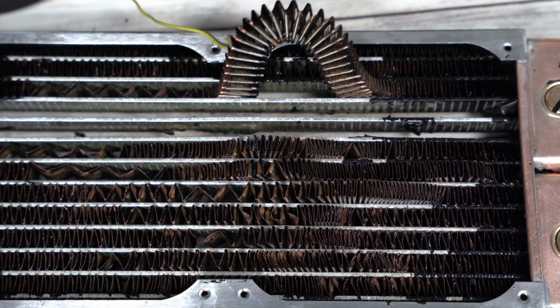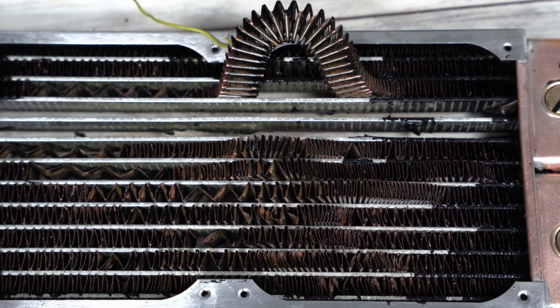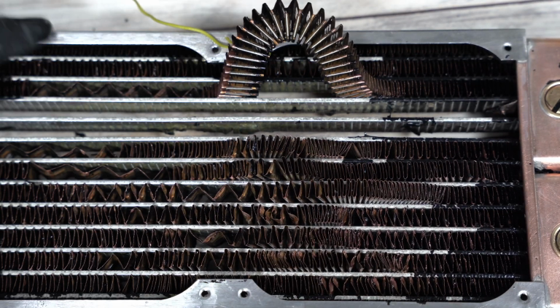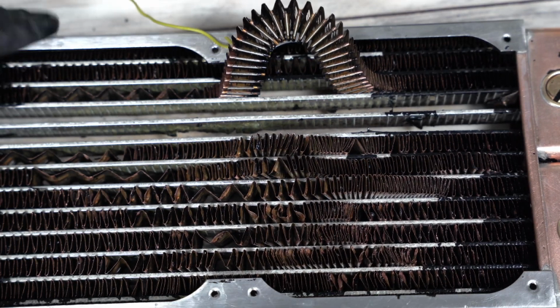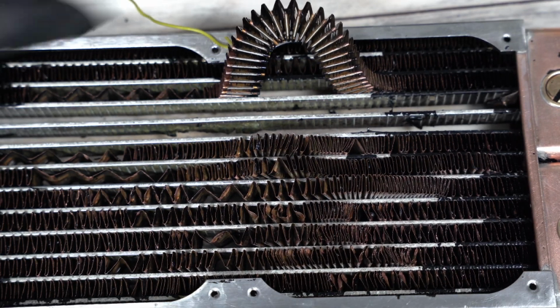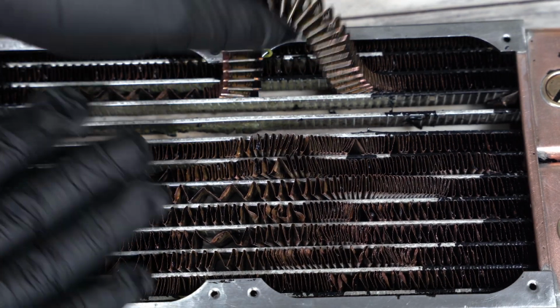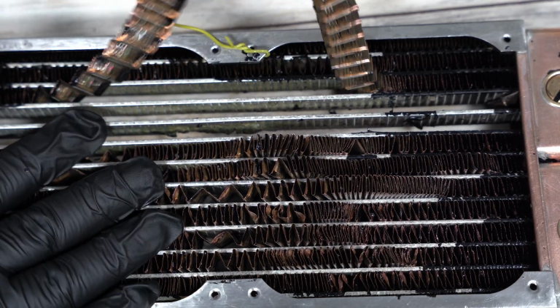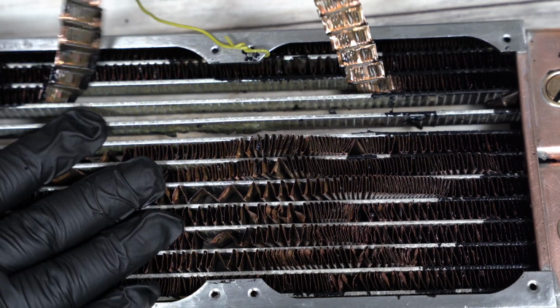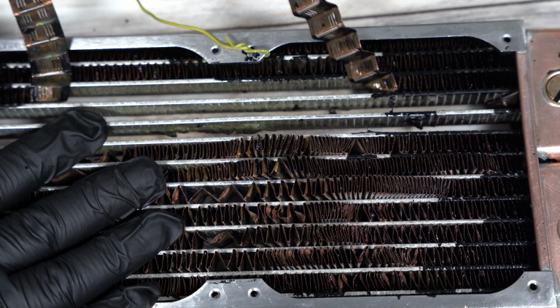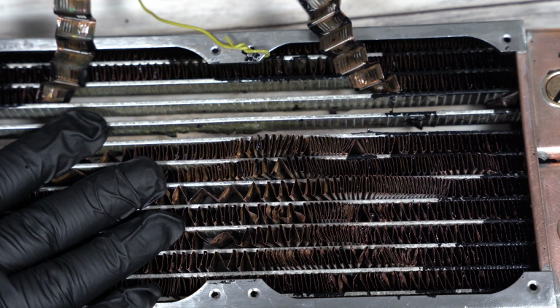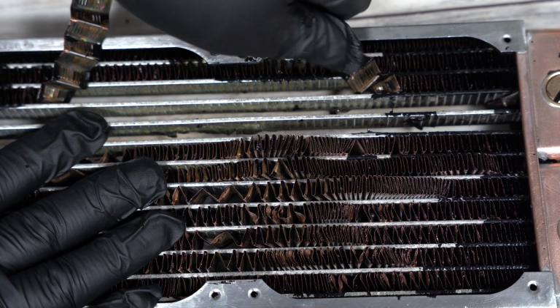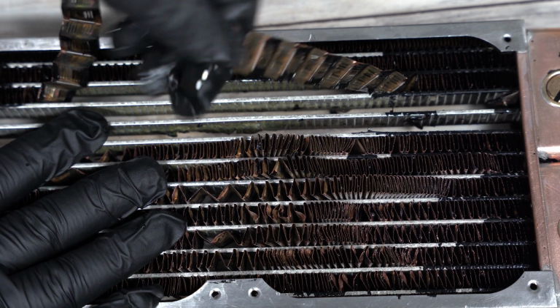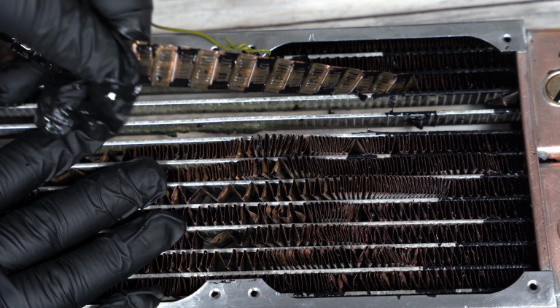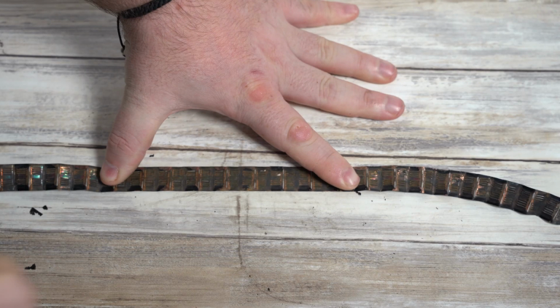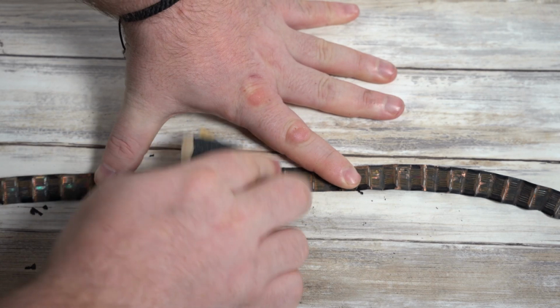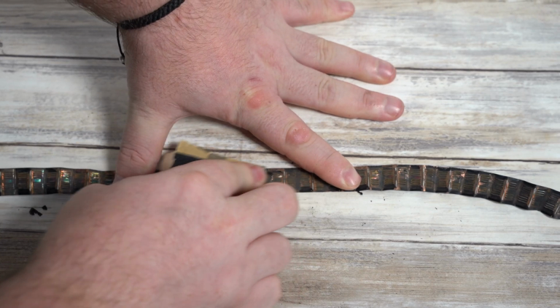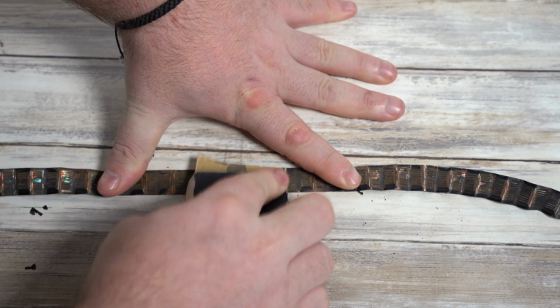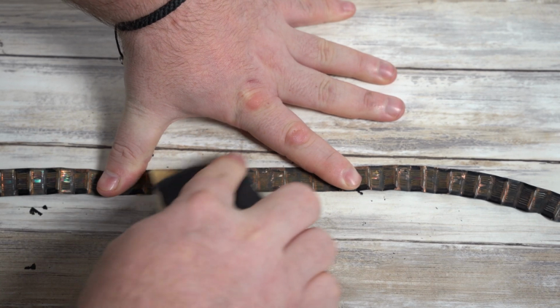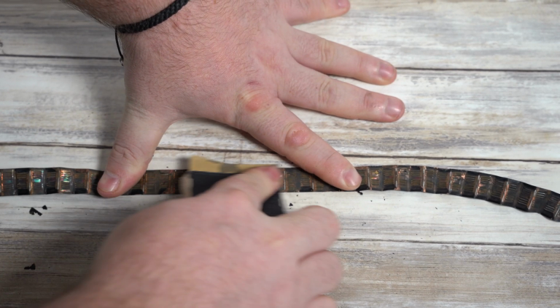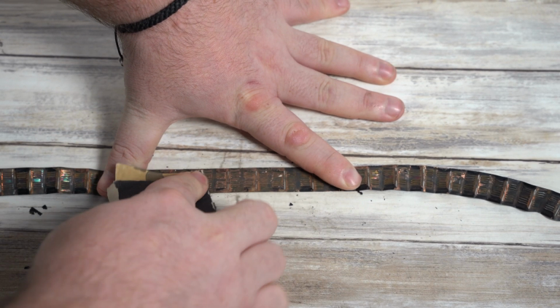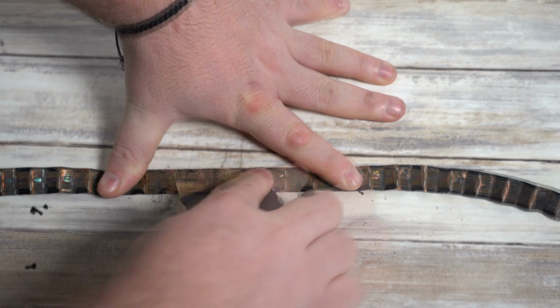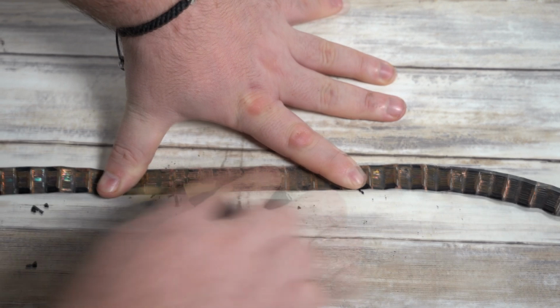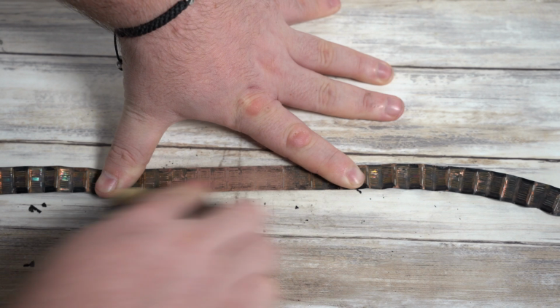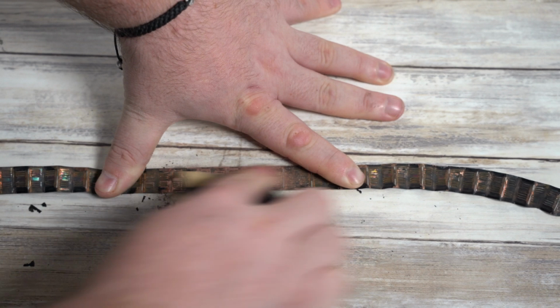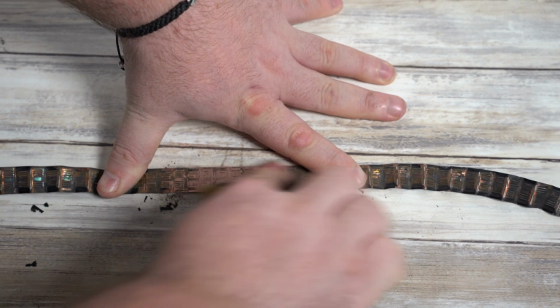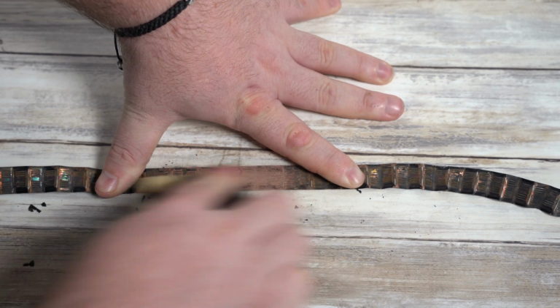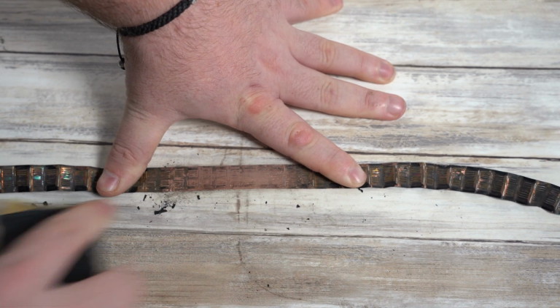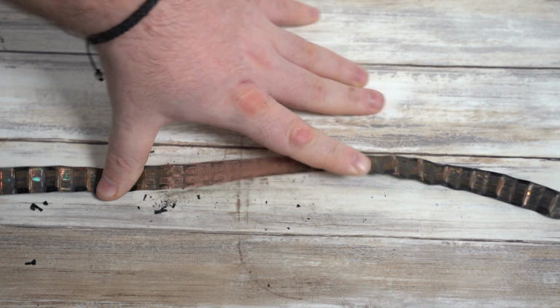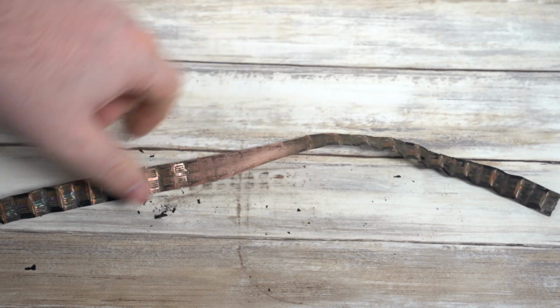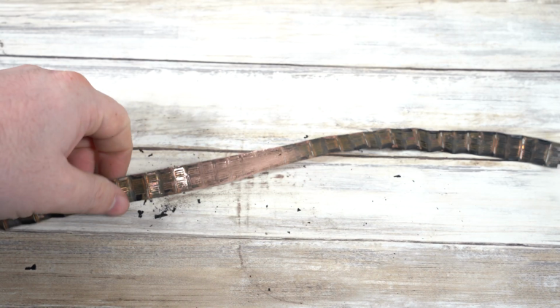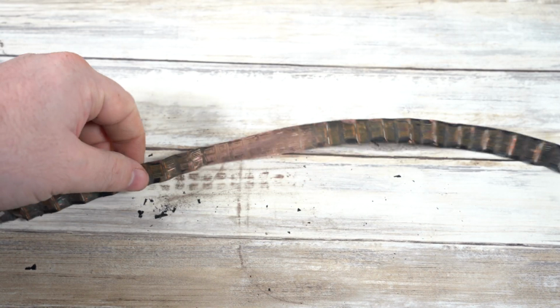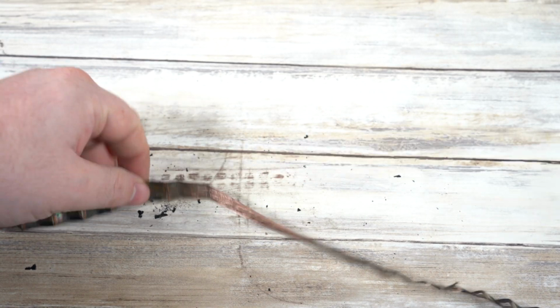The first thing we're going to do is remove the fins. These can just be popped out at this point because of the way we damaged them with the wire brush. We're going to give them a little bit of polish with some sandpaper — and look at that bright copper.